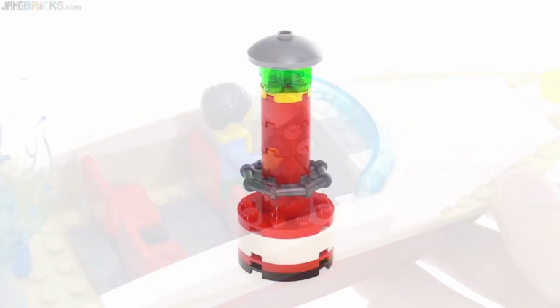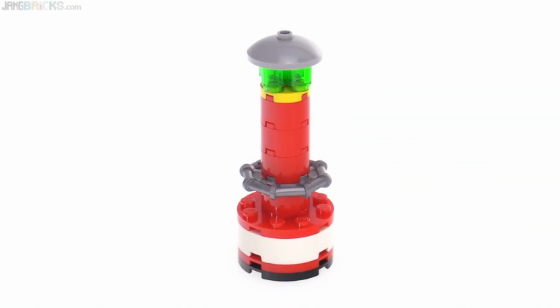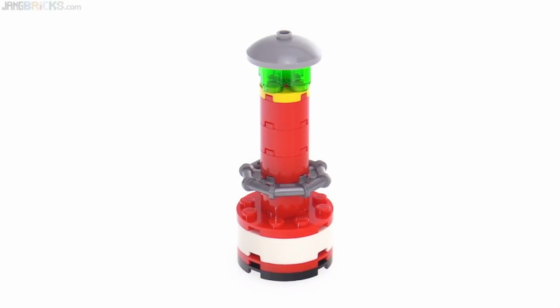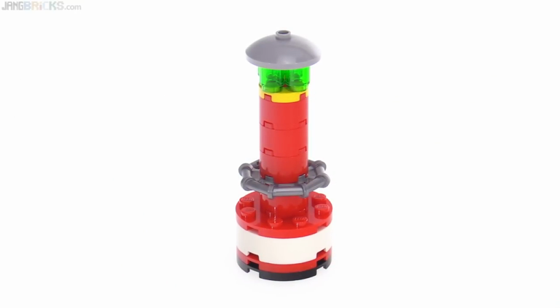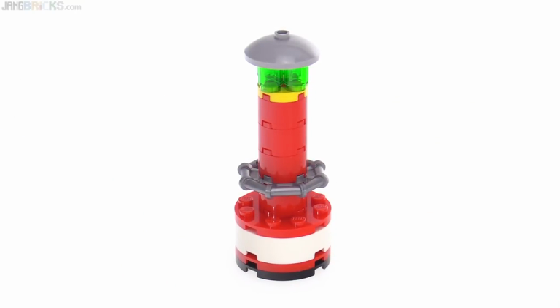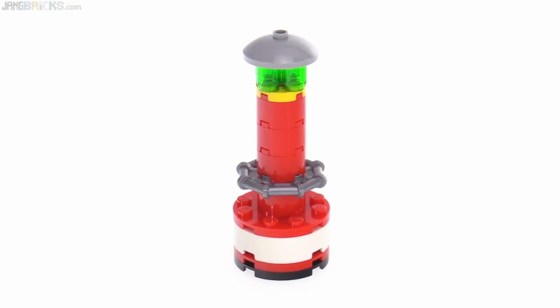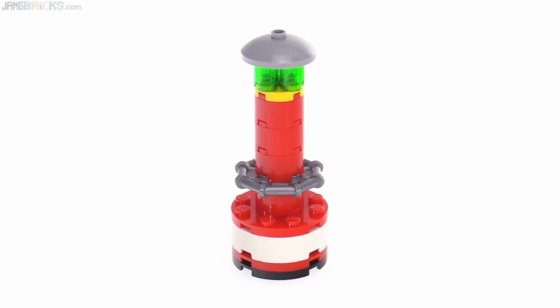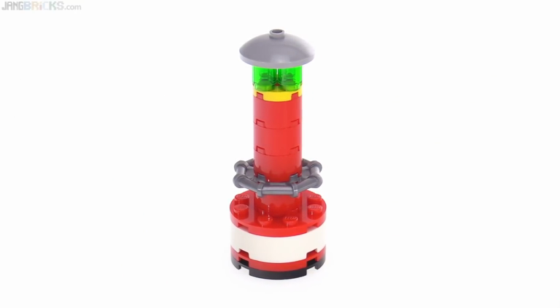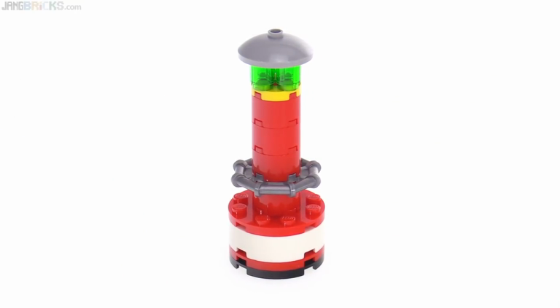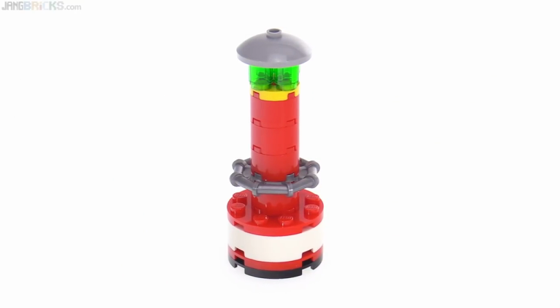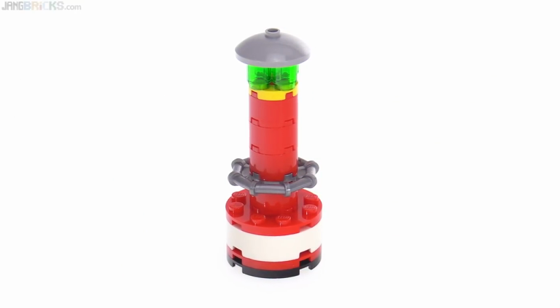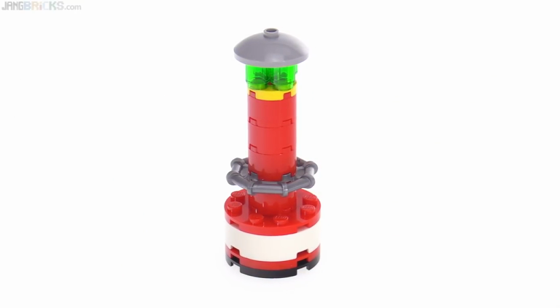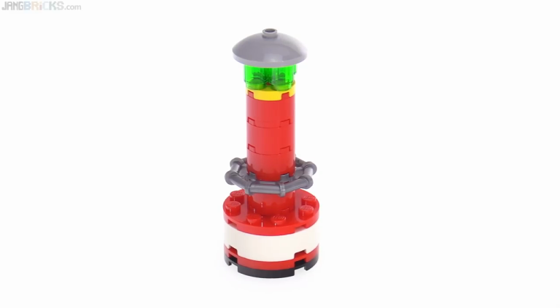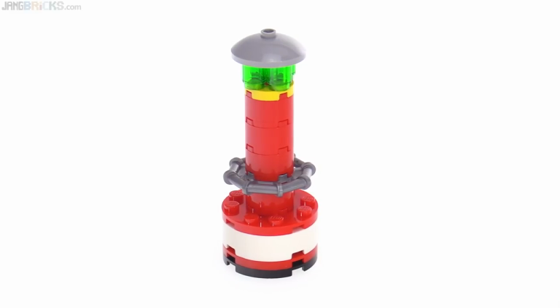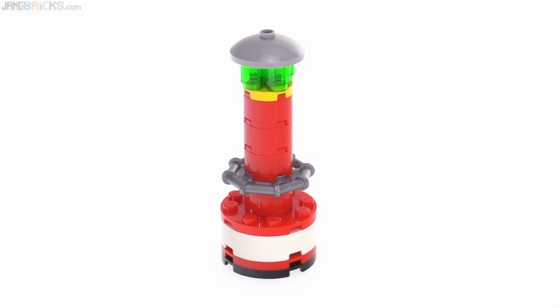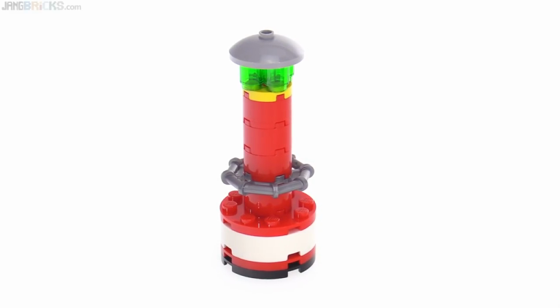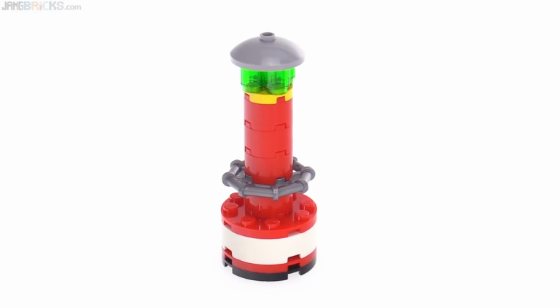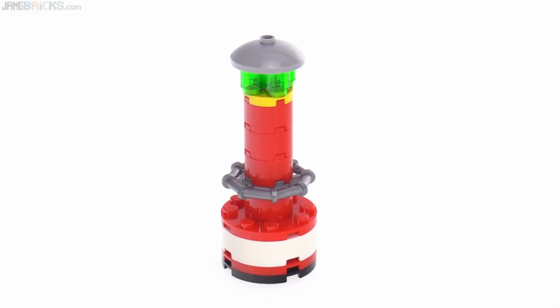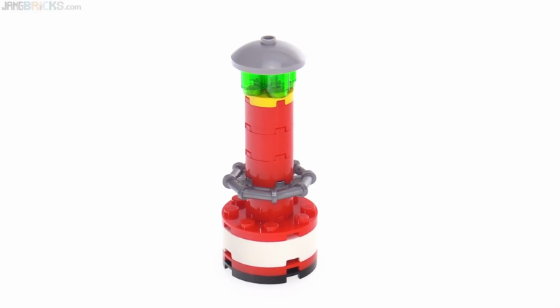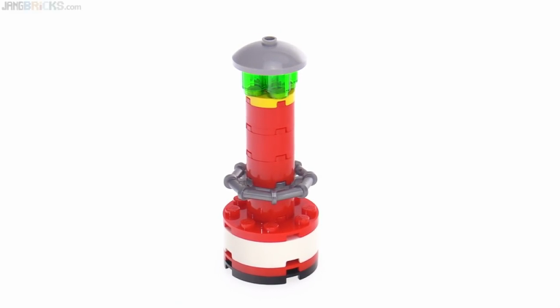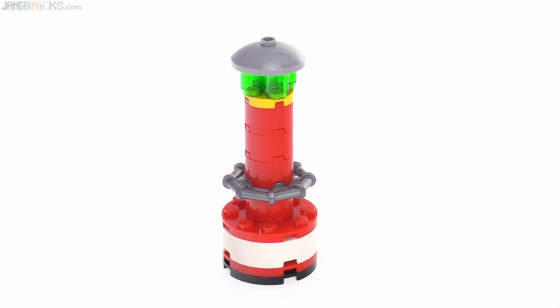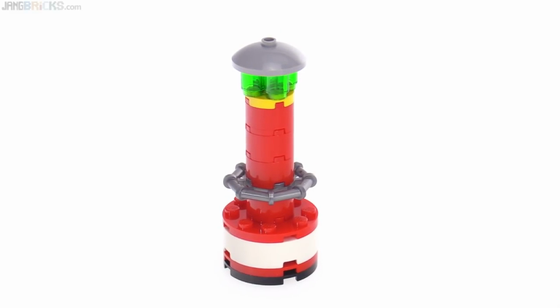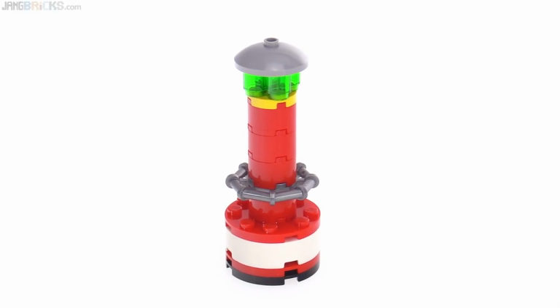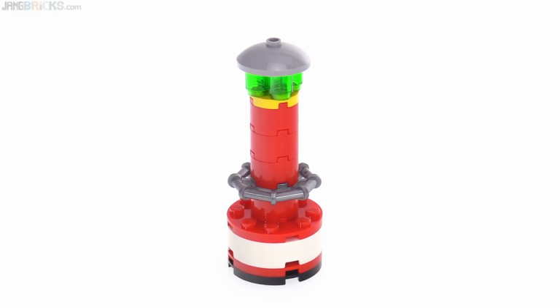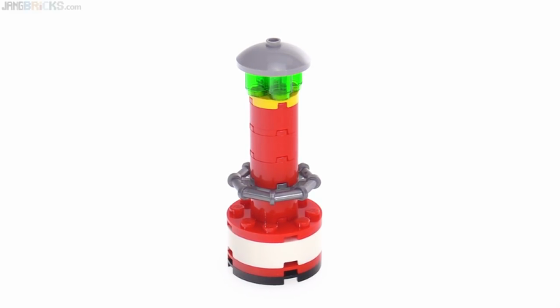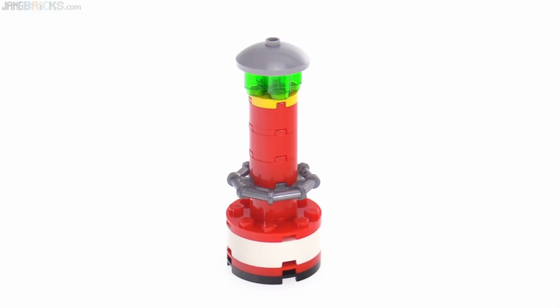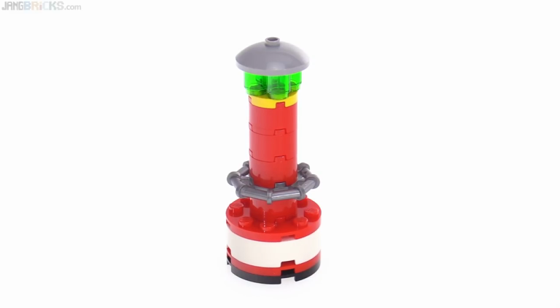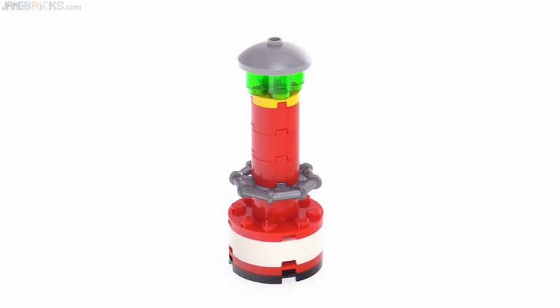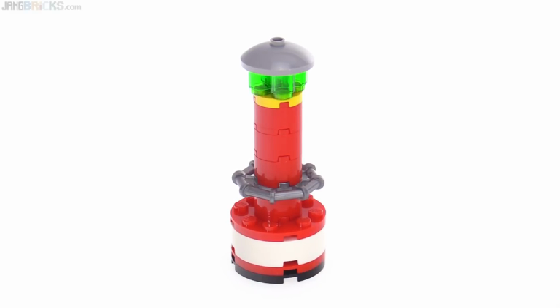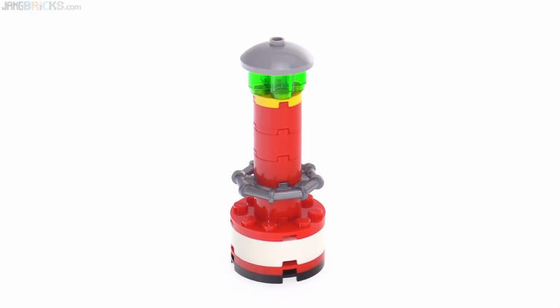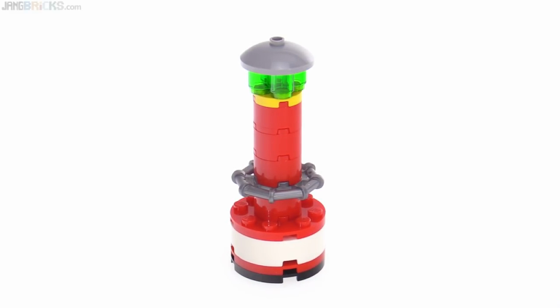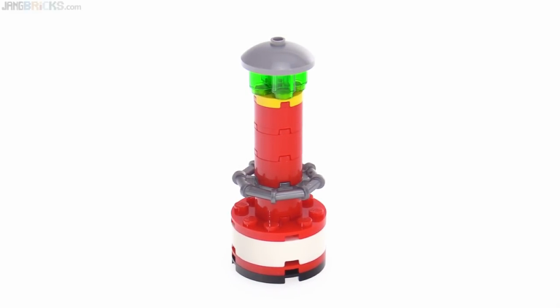The final build in this set is a buoy. I think it's one of the nicer buoys that LEGO has included in a set. I guess they had a little bit of extra parts budget leftover and put a little extra into this. So that's nice.